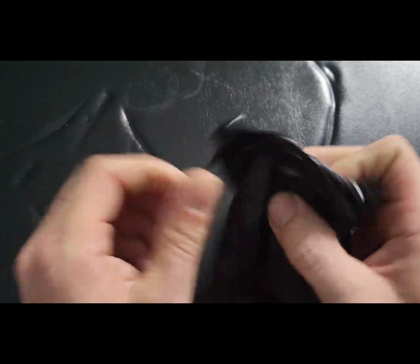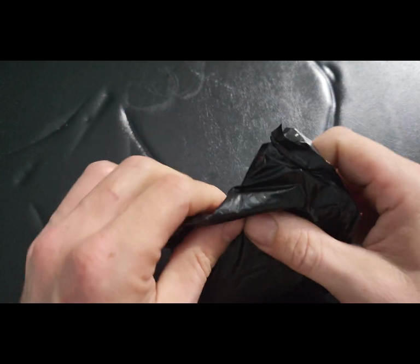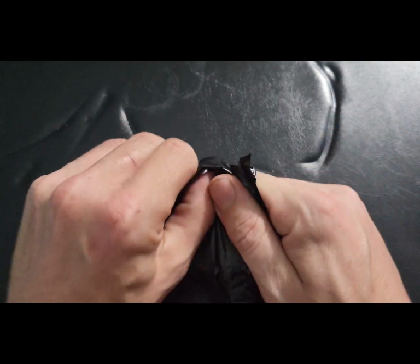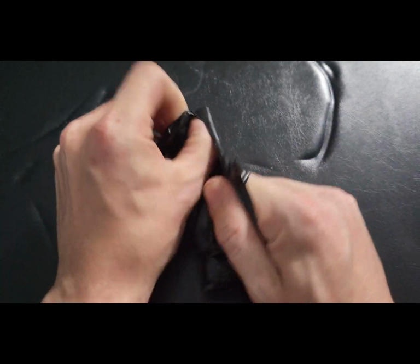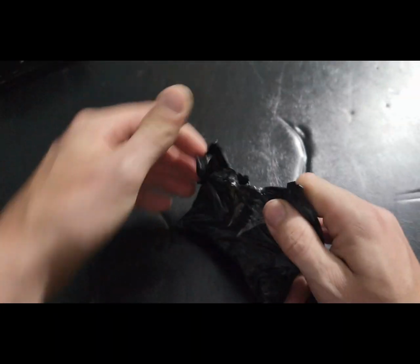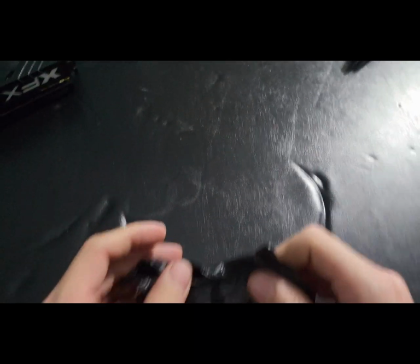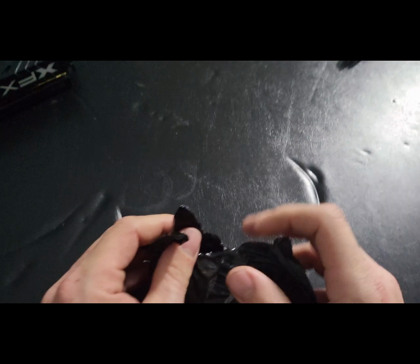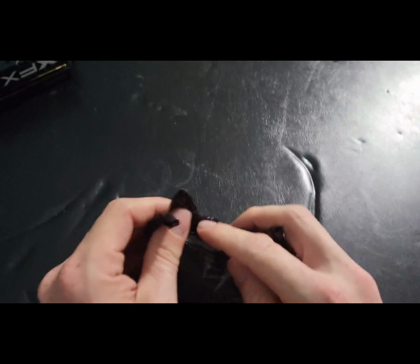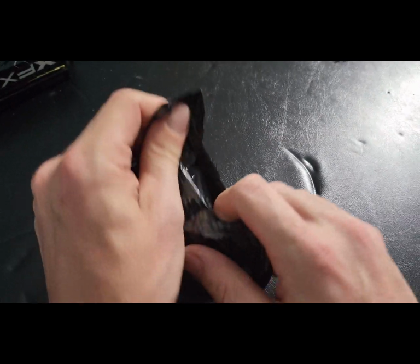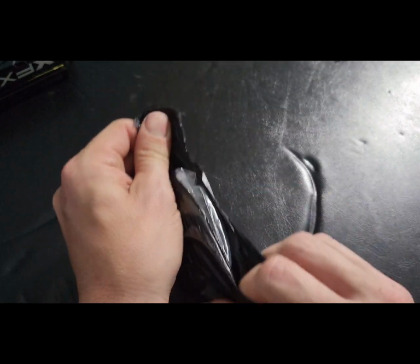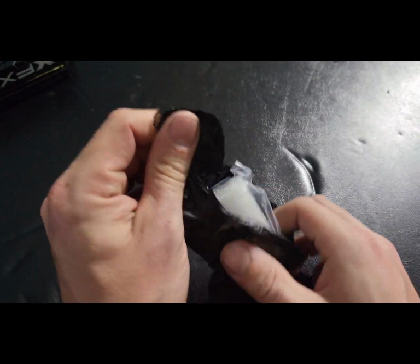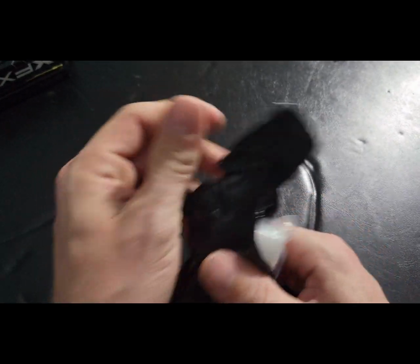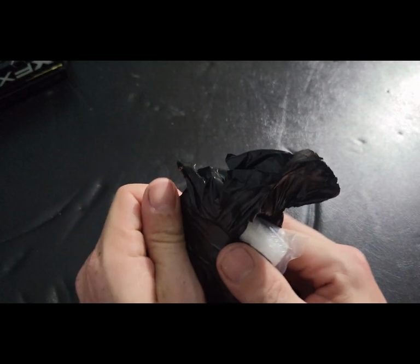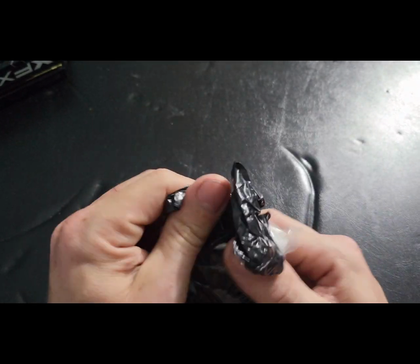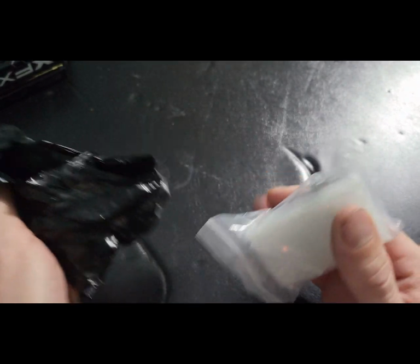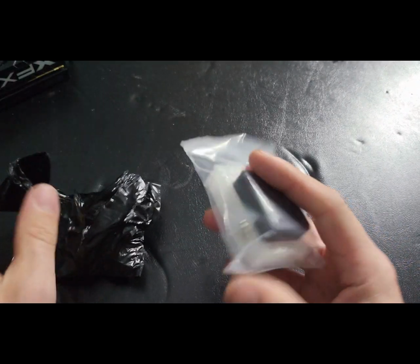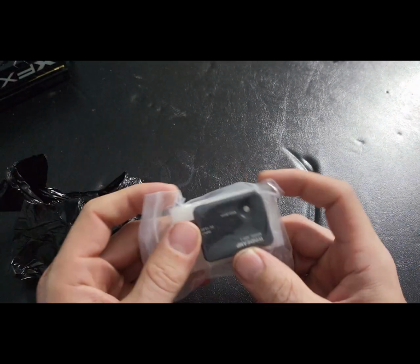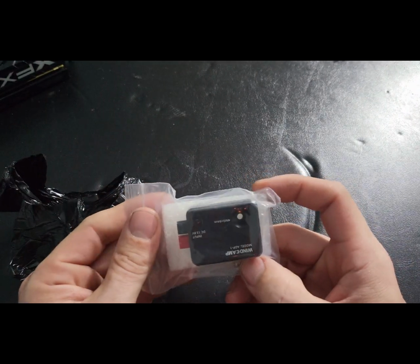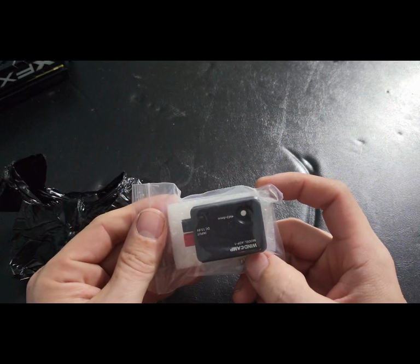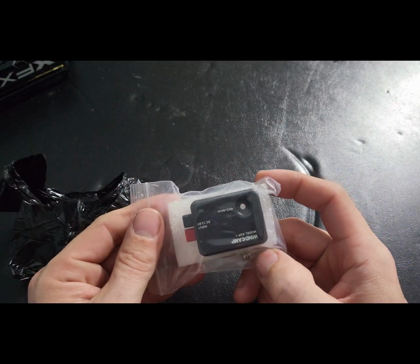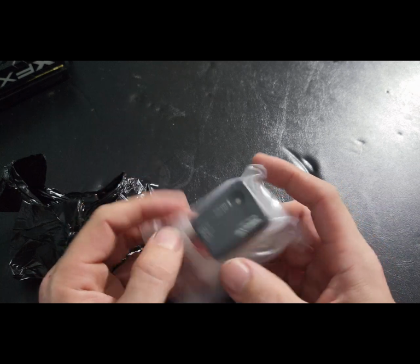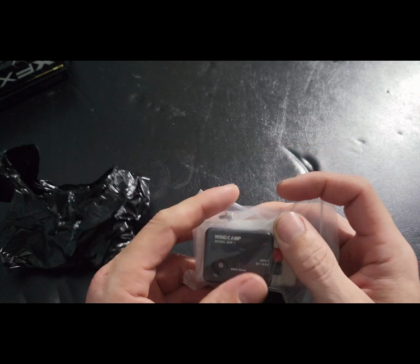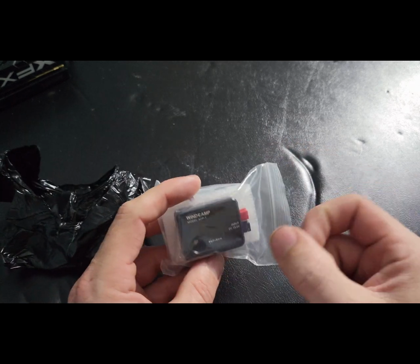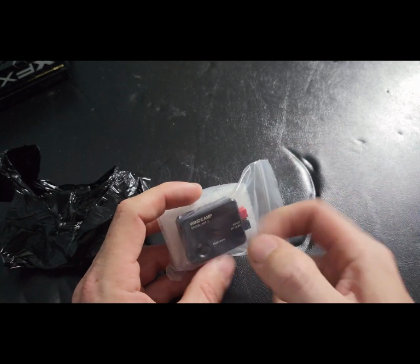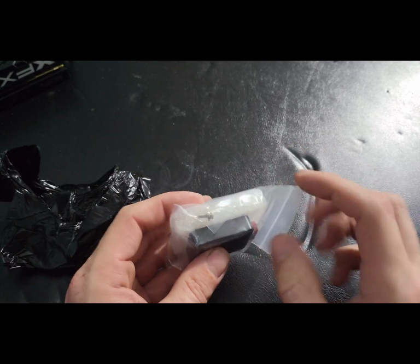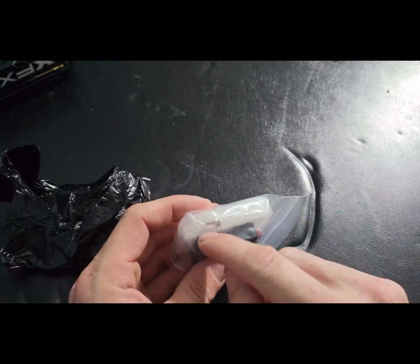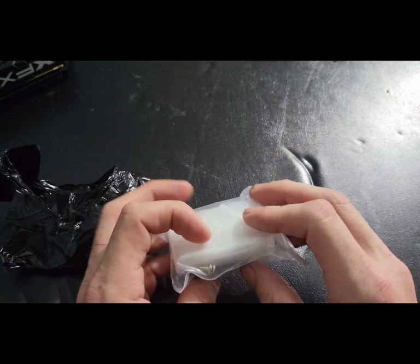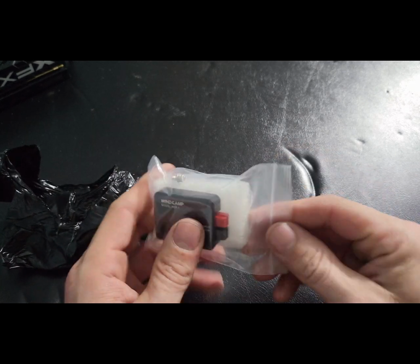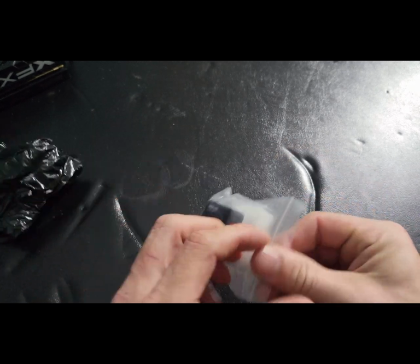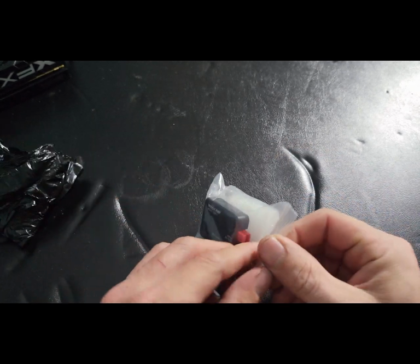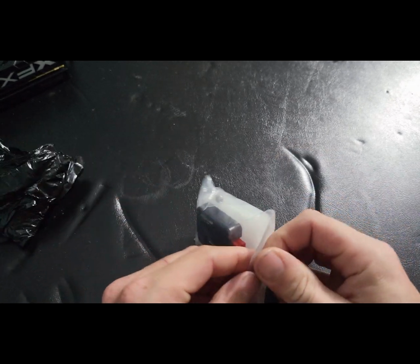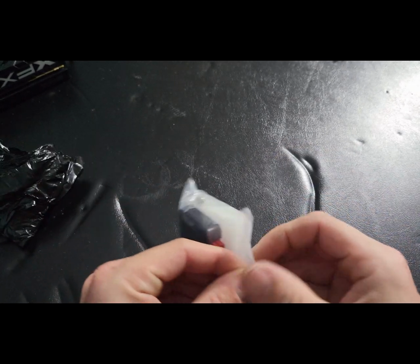That's the one from China. I got this off of Amazon. That's it — pretty cool. Comes with the adapter, a screw, some foam, and a ziplock baggie.